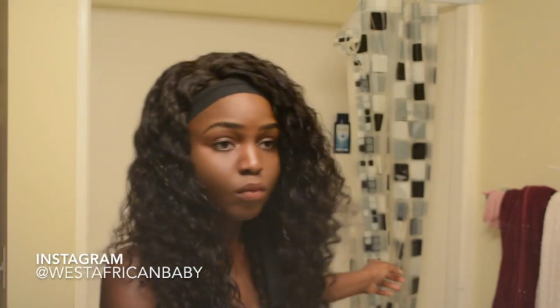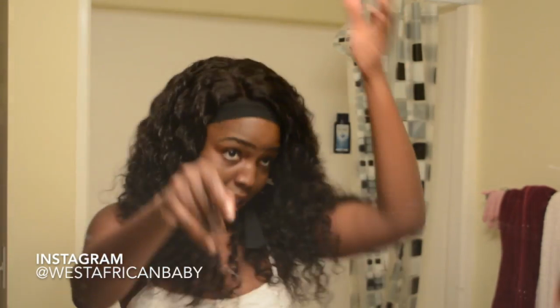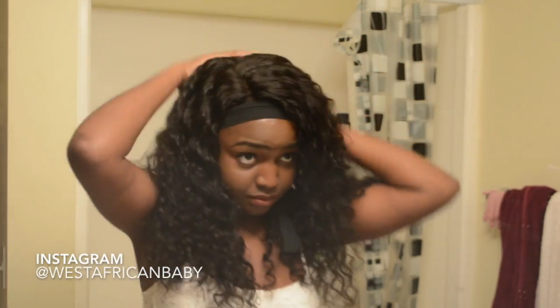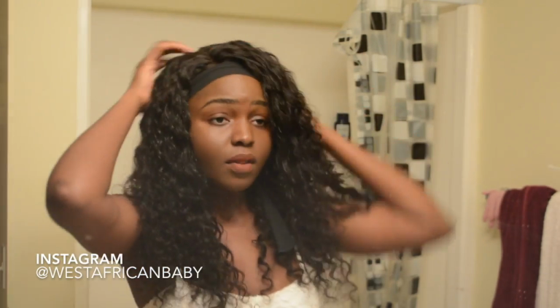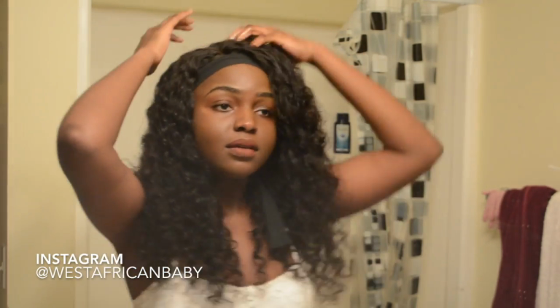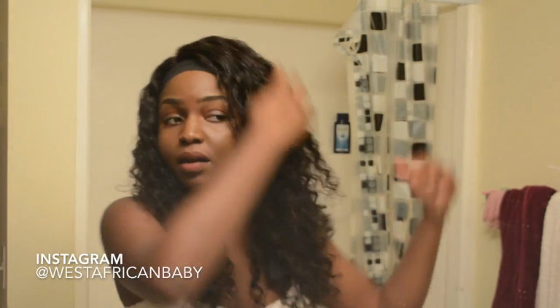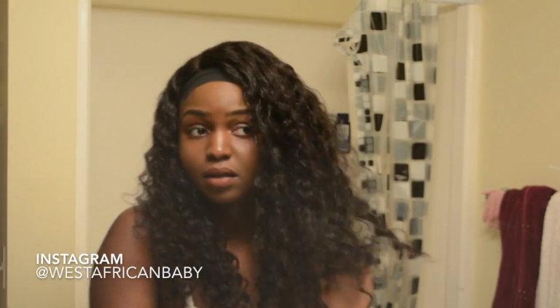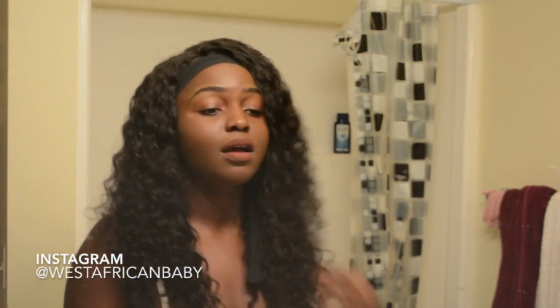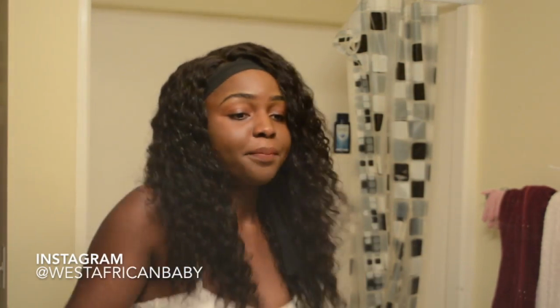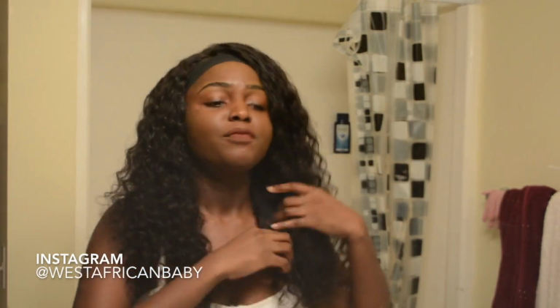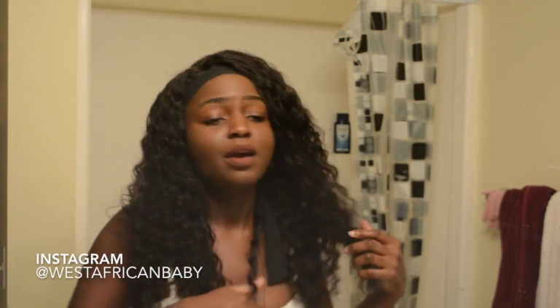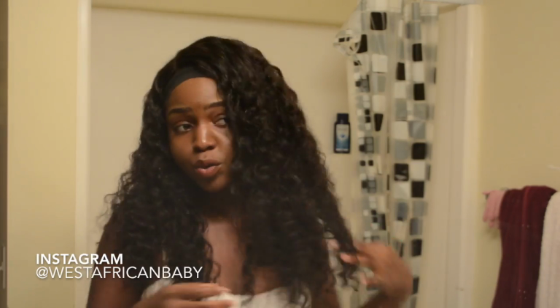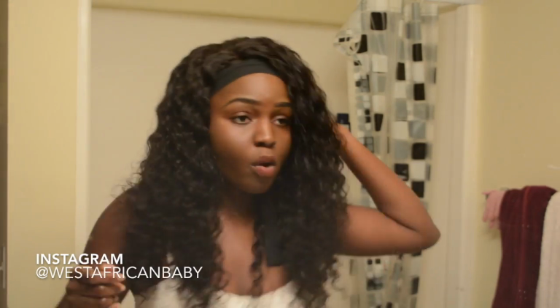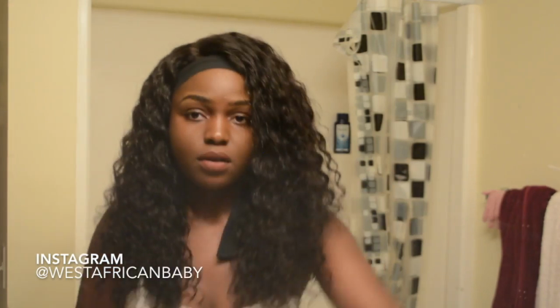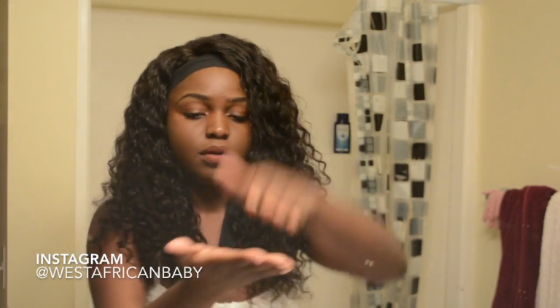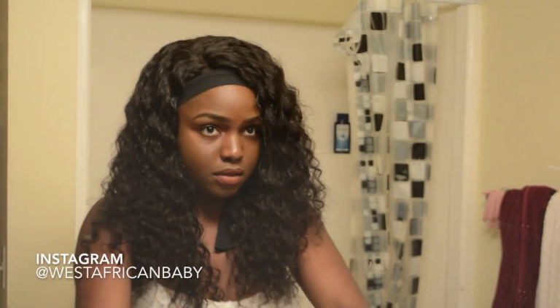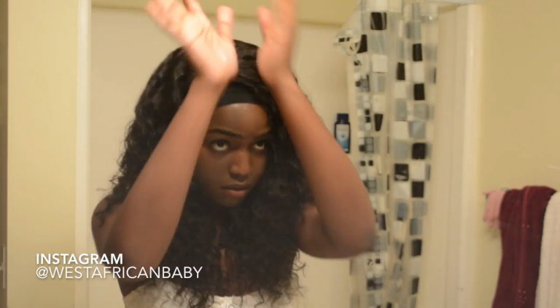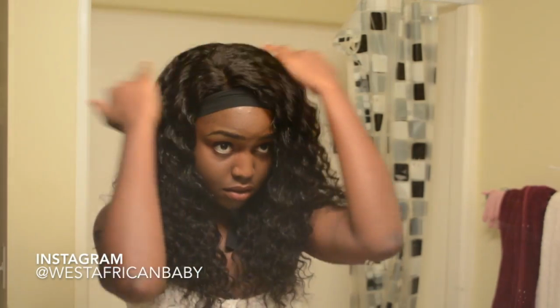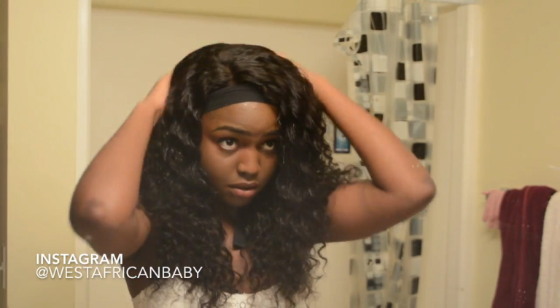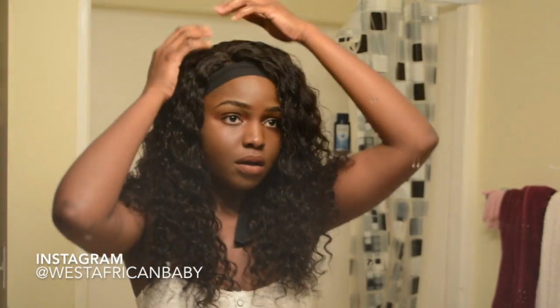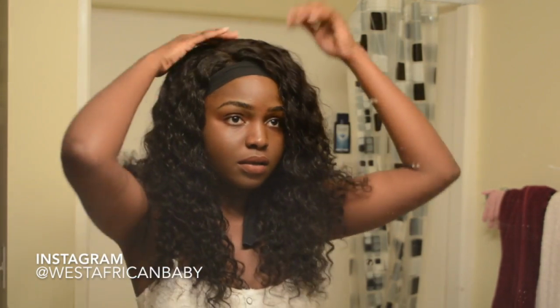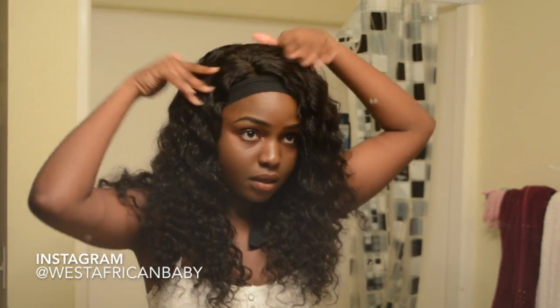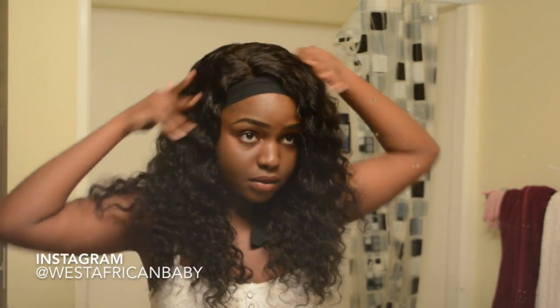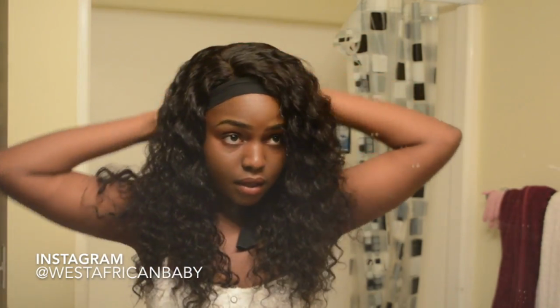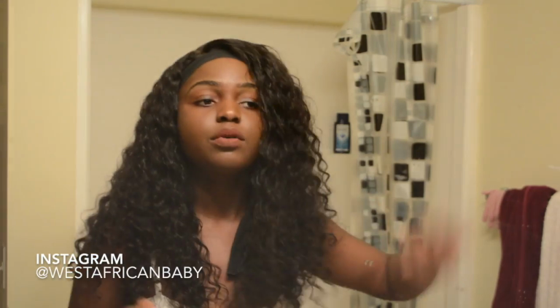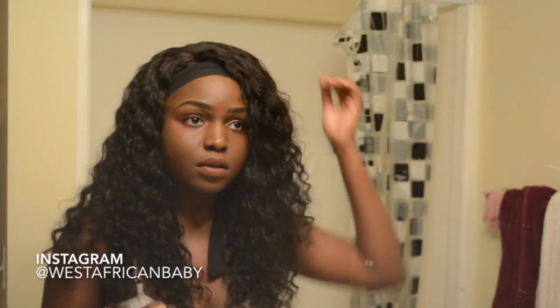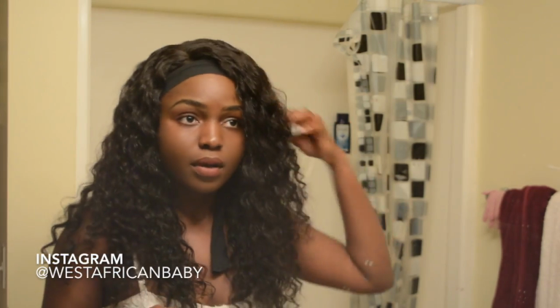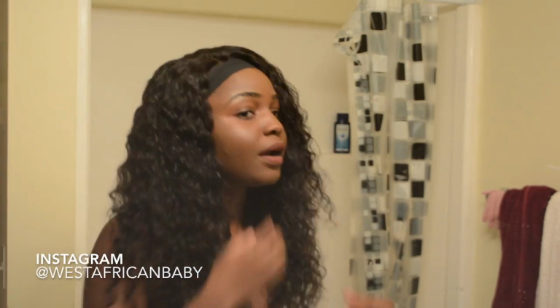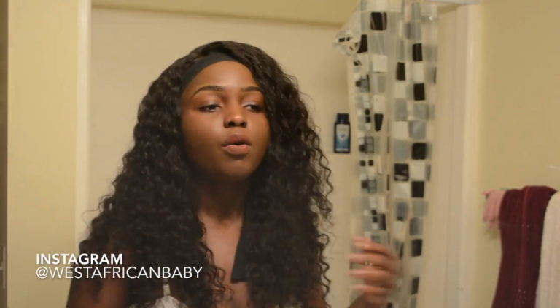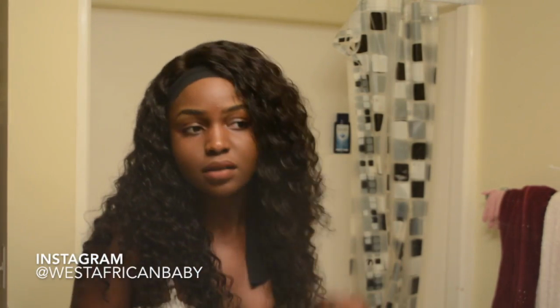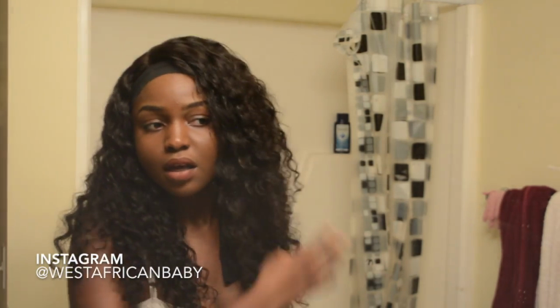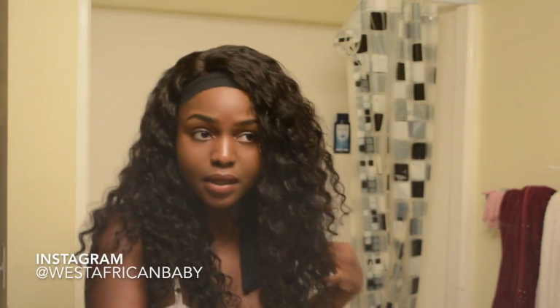Now I'm also using the water to smooth down the top so that everything lays down nicely — just smooth it down with some water. And when it dries, it's going to dry like this.